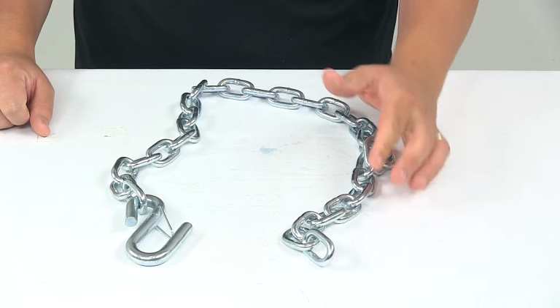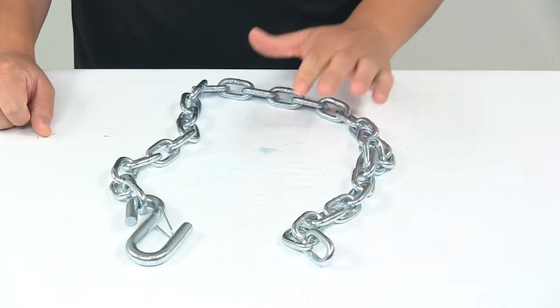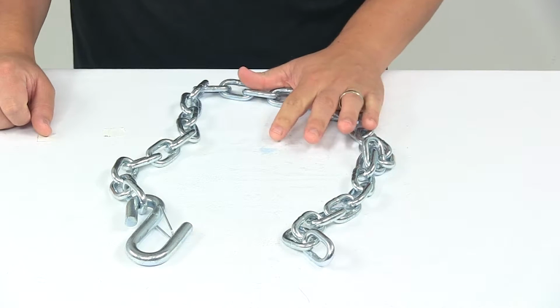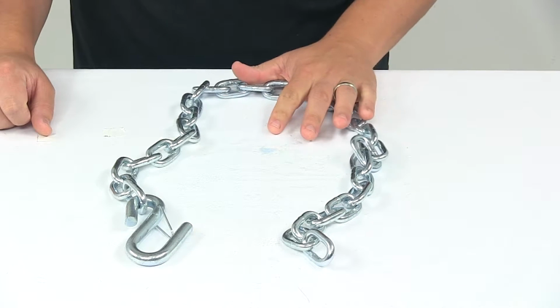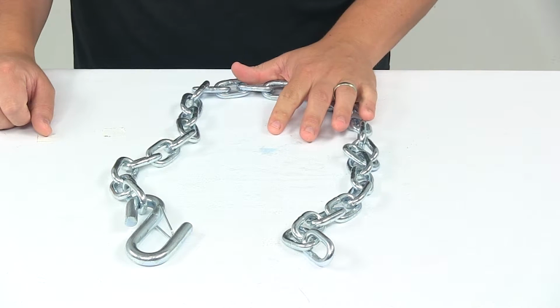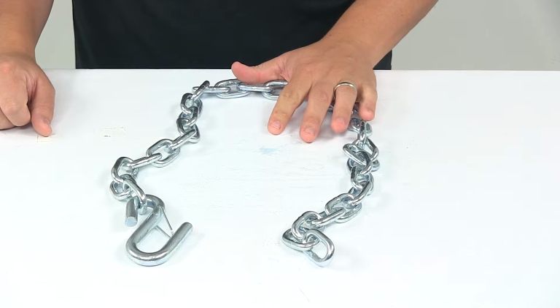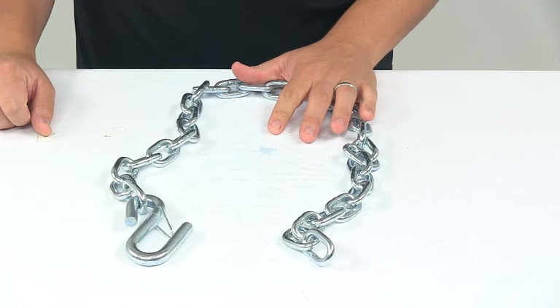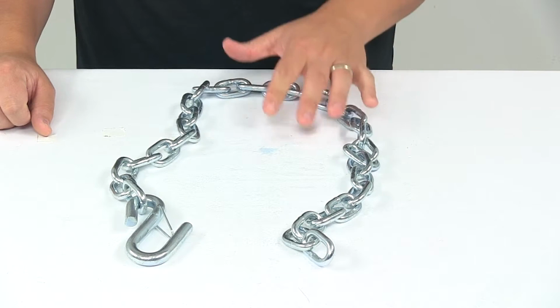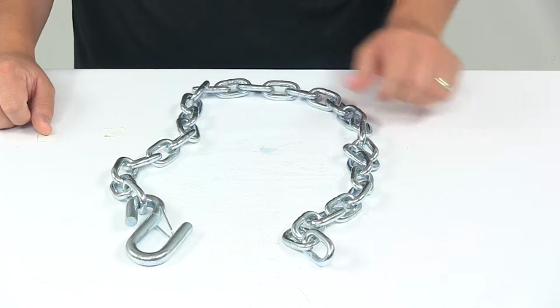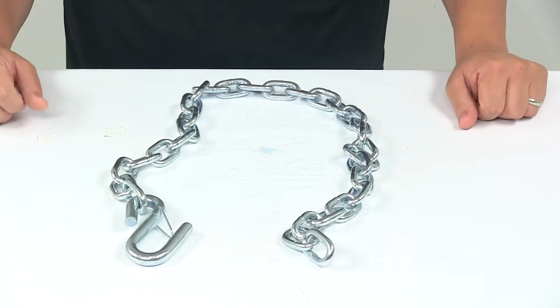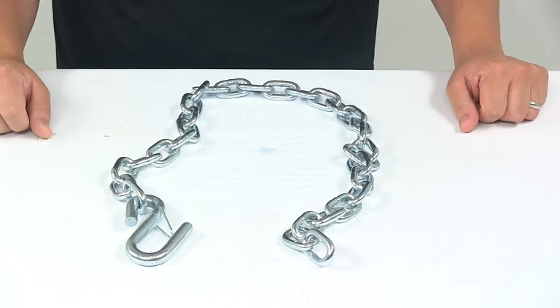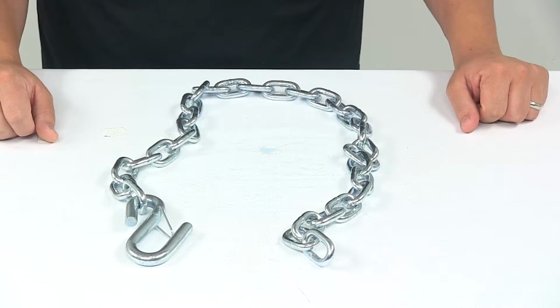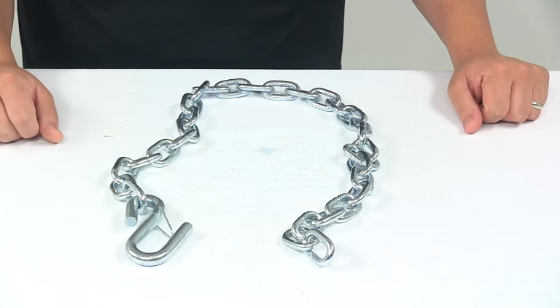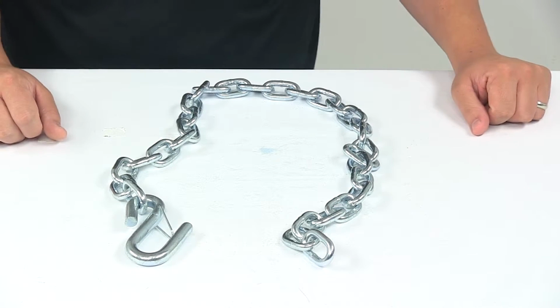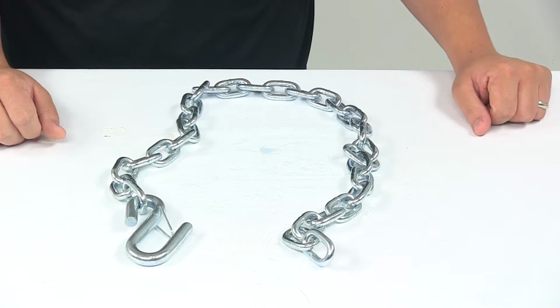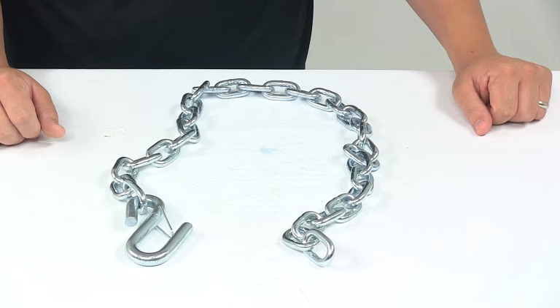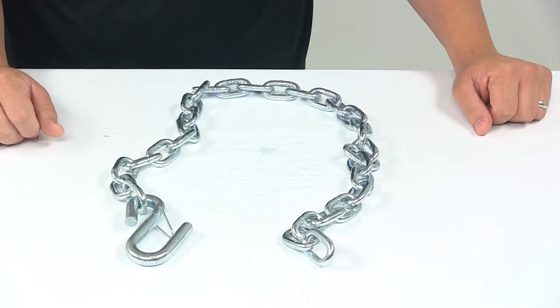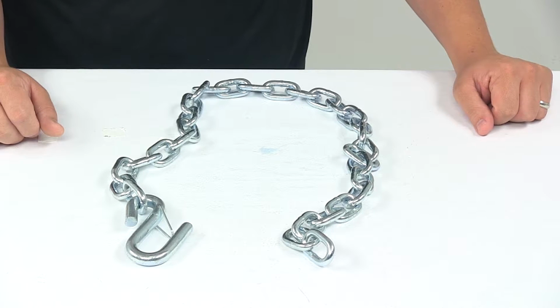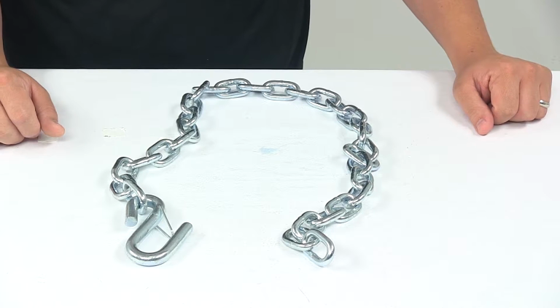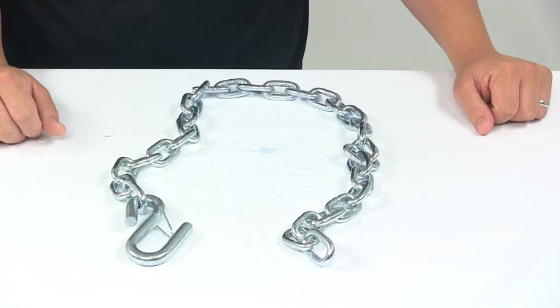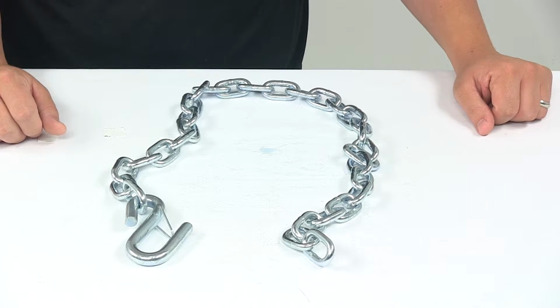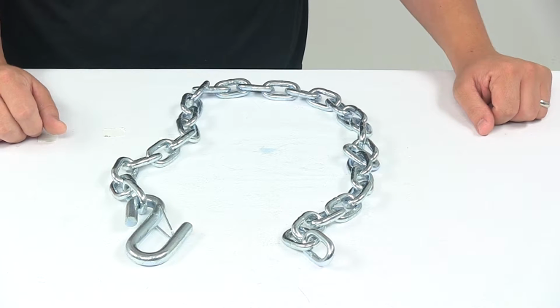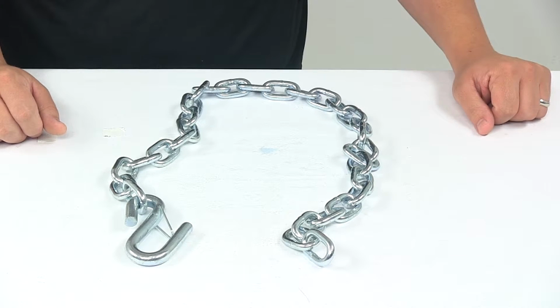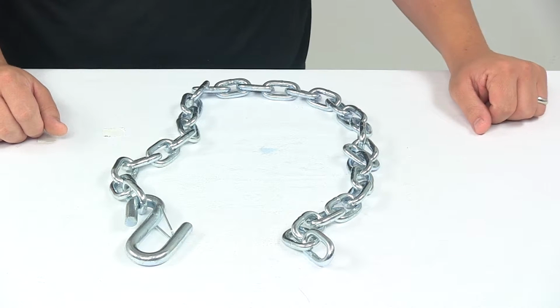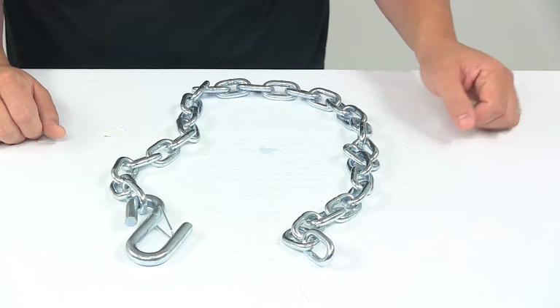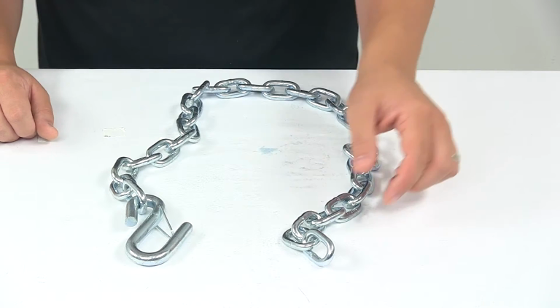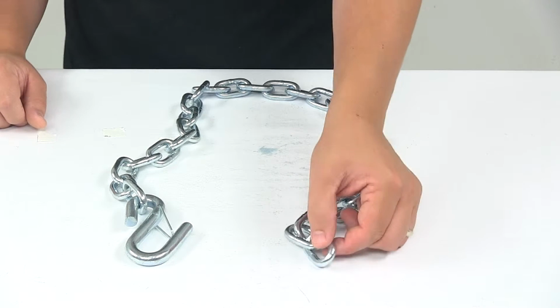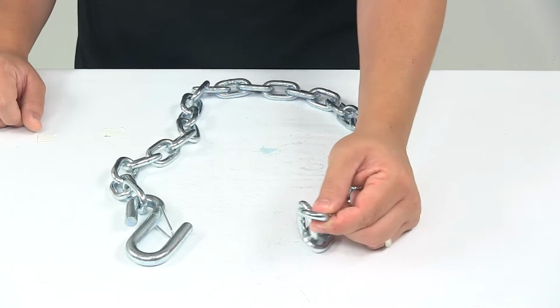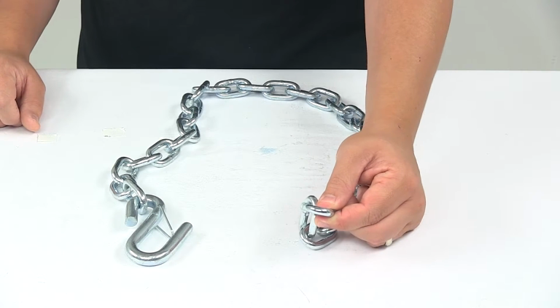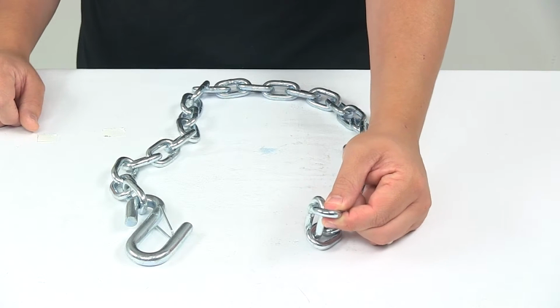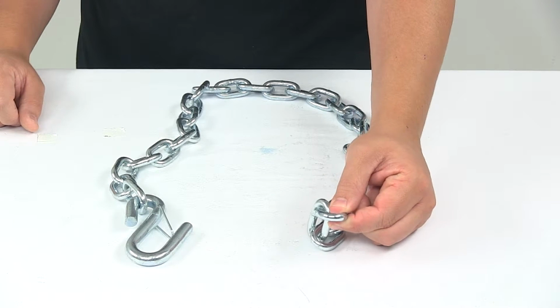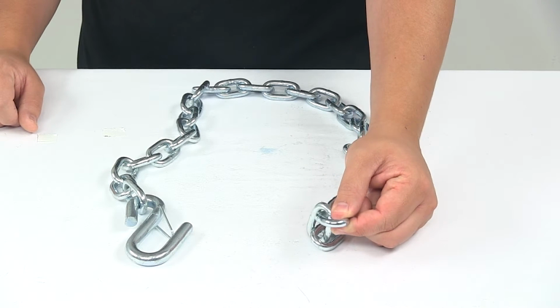We're looking at a durable steel construction with zinc finishing to resist rusting and corrosion. The weight capacity is 5,000 pounds. Chain link diameter is a quarter inch.